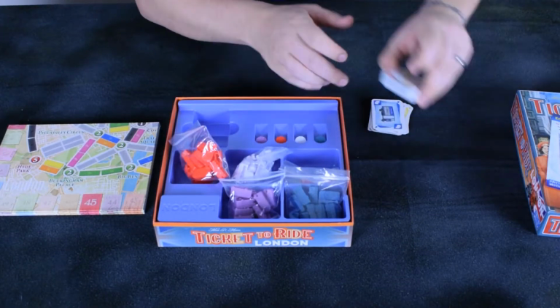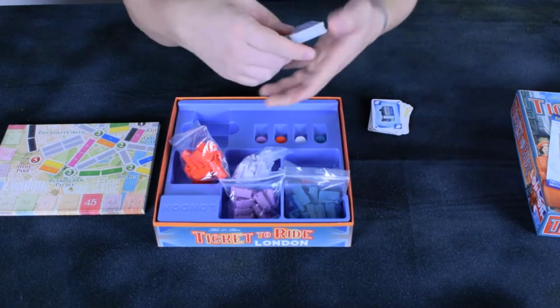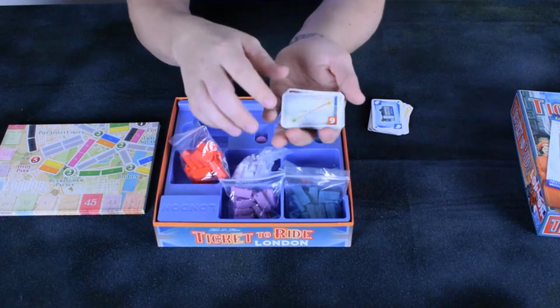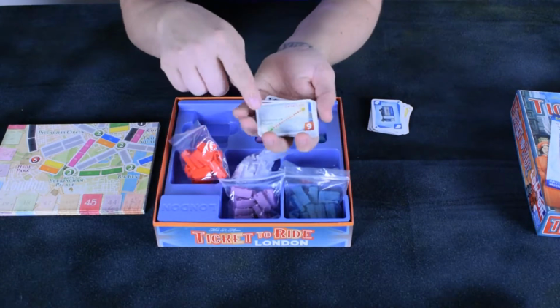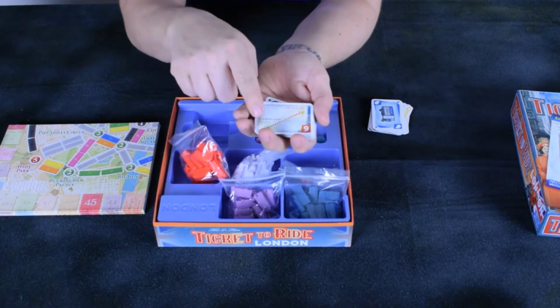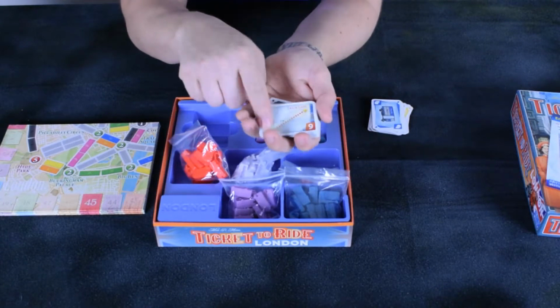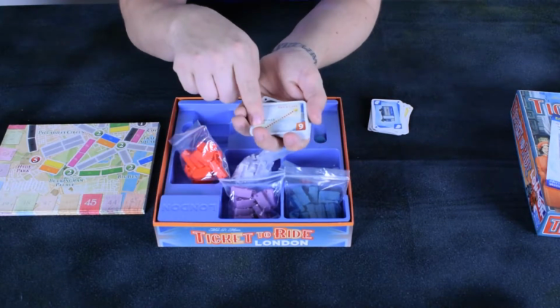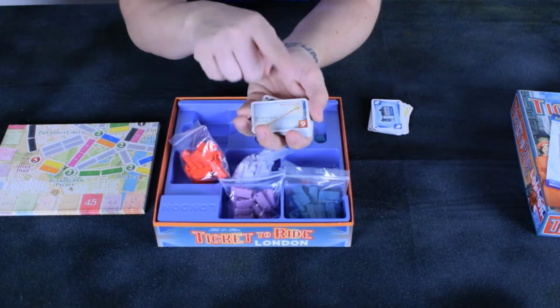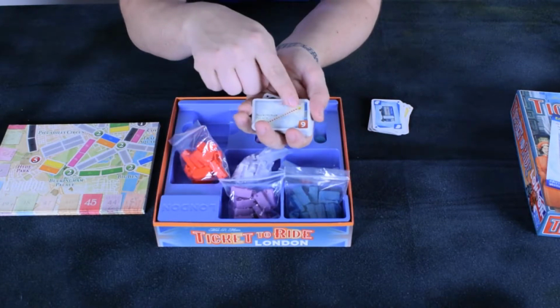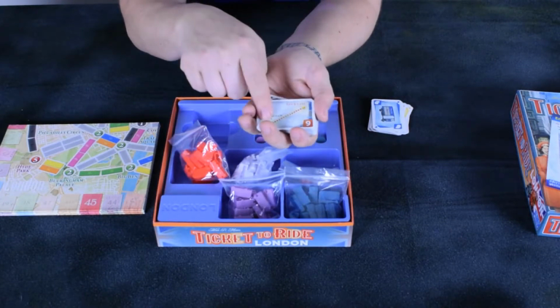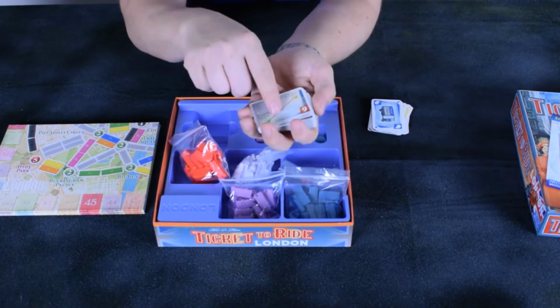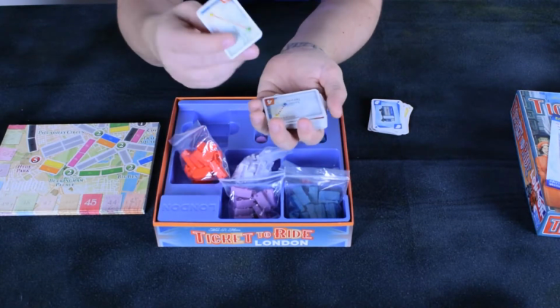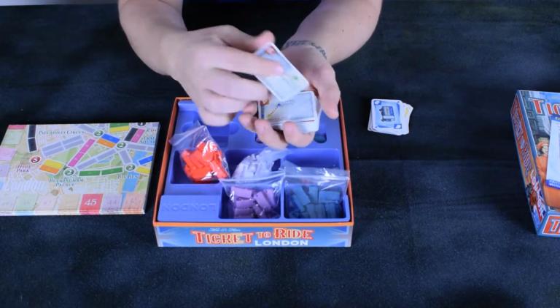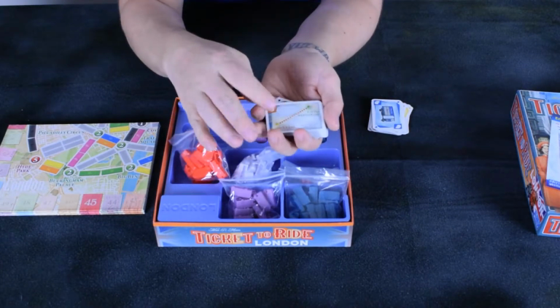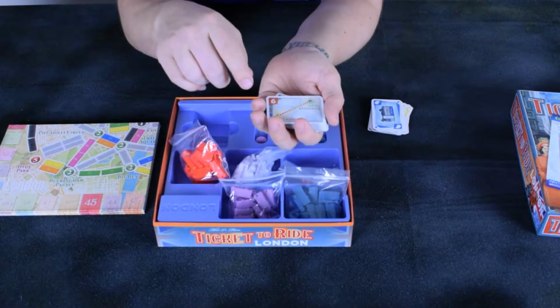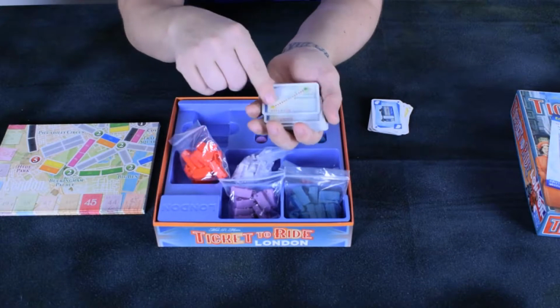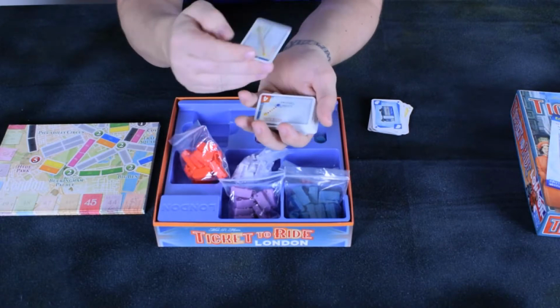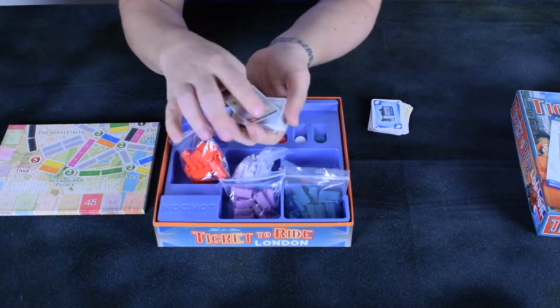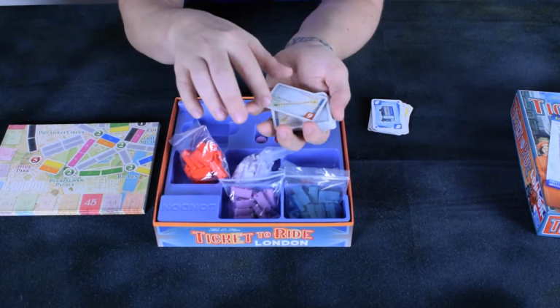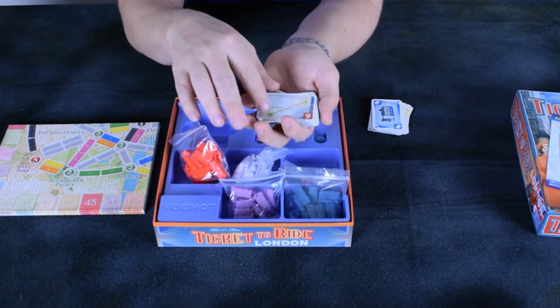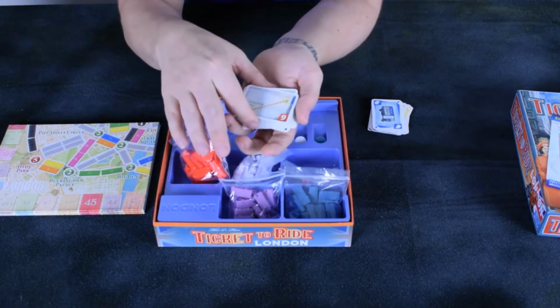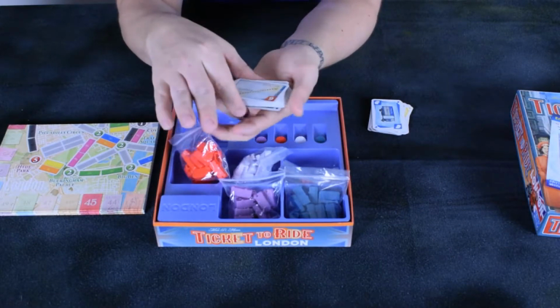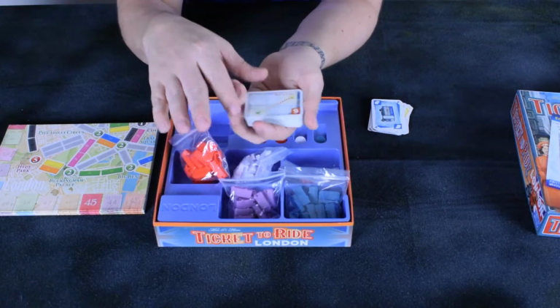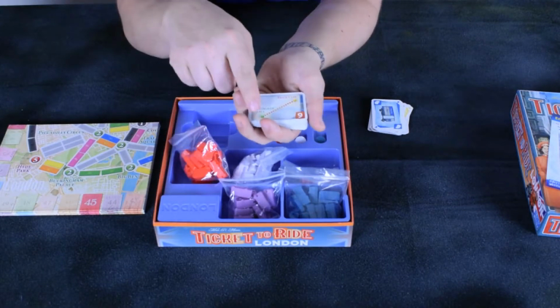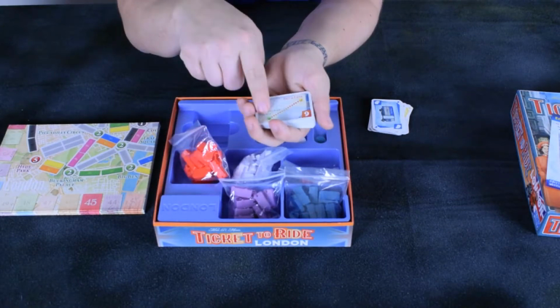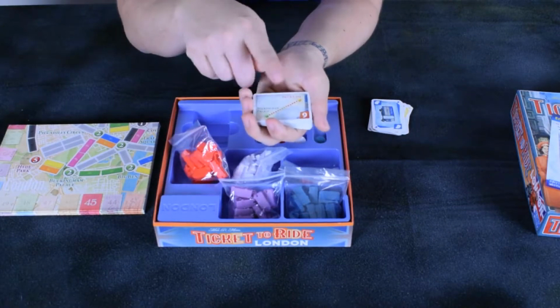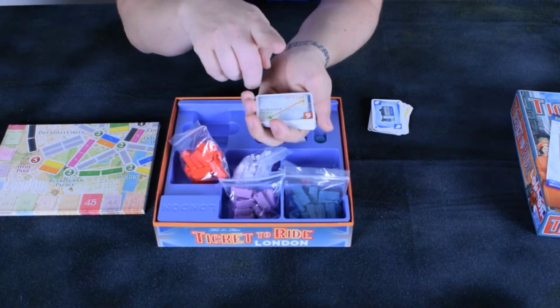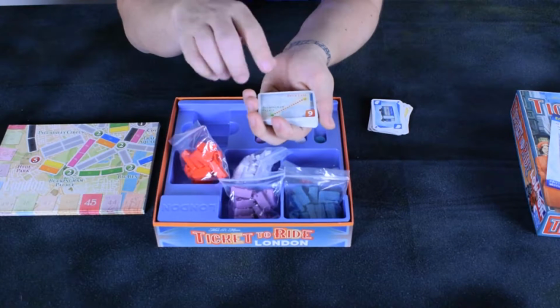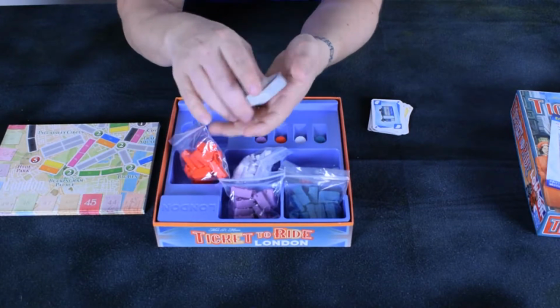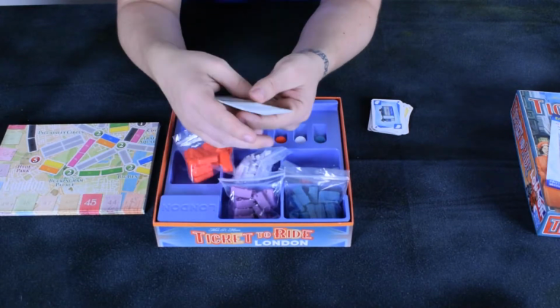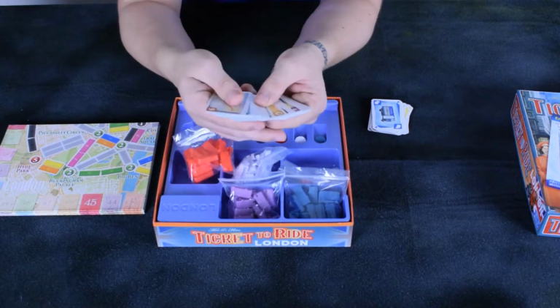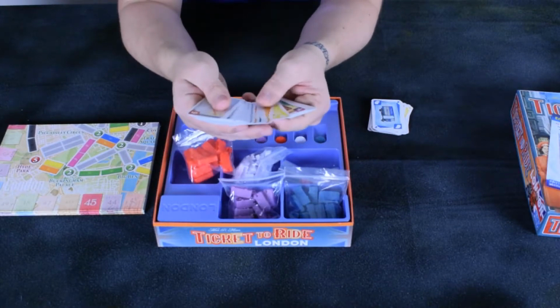Then you have your destination tickets, which are nice and easy — always showing where you're going and where you're from. For example, that one is nine points. You've got to go from Buckingham Palace to Brick Lane. There are a shed load of them.